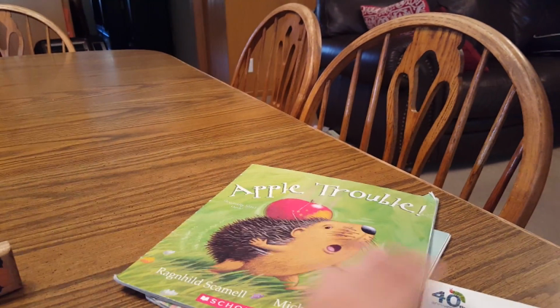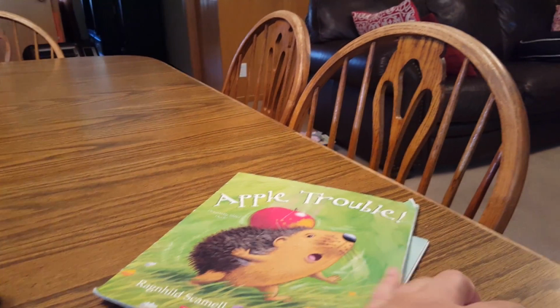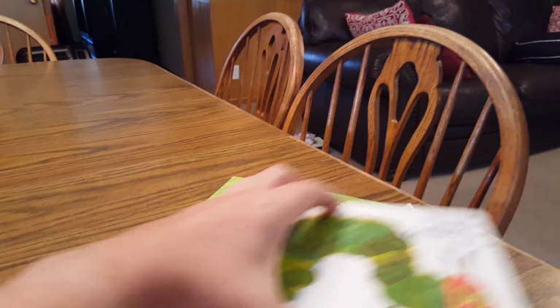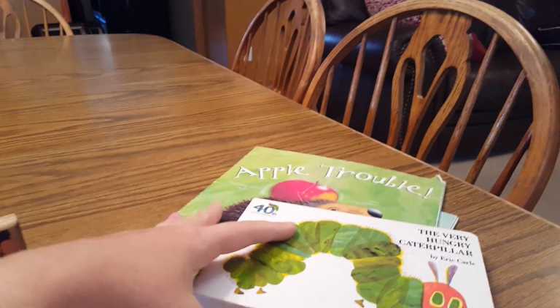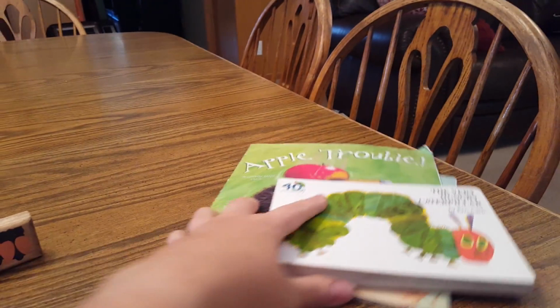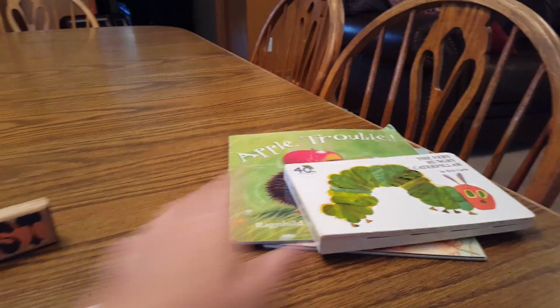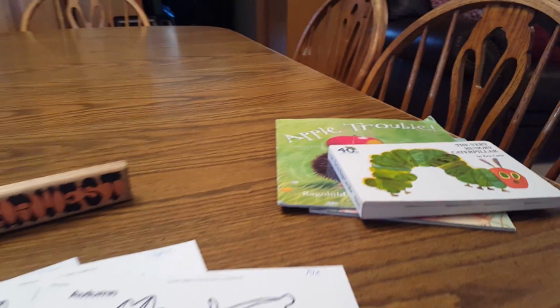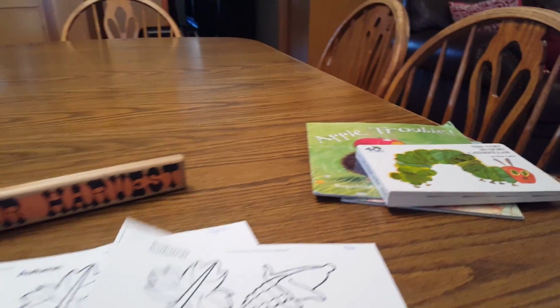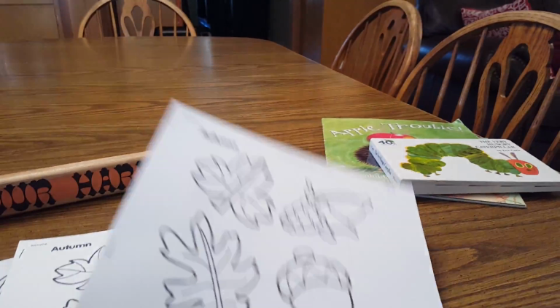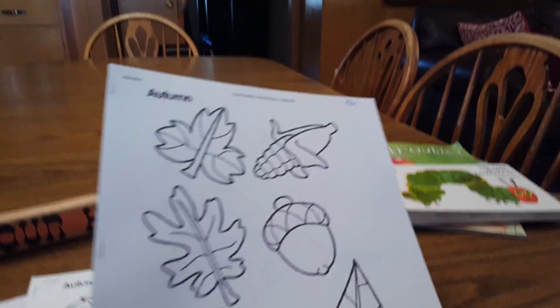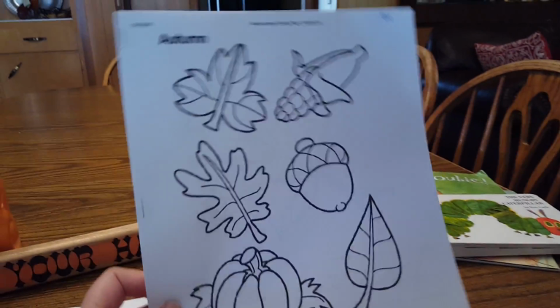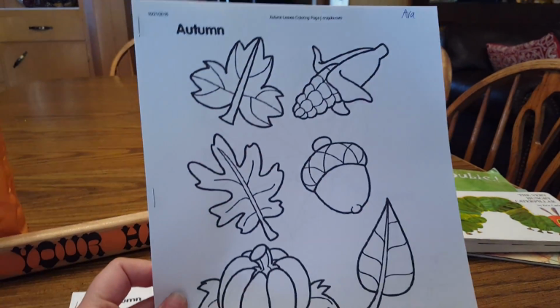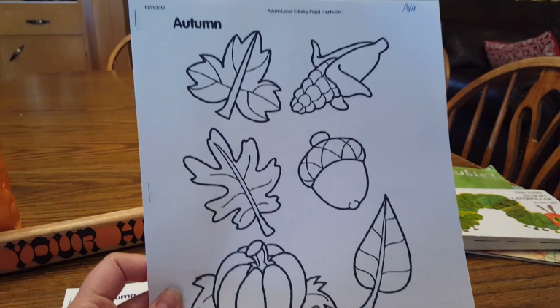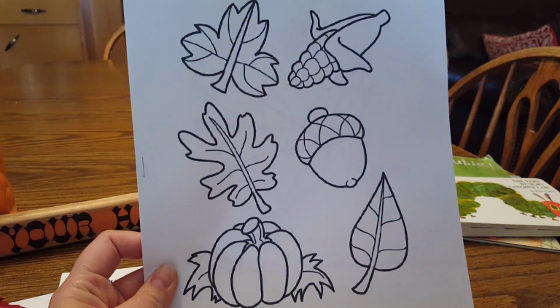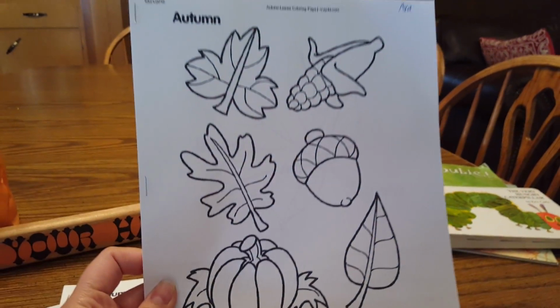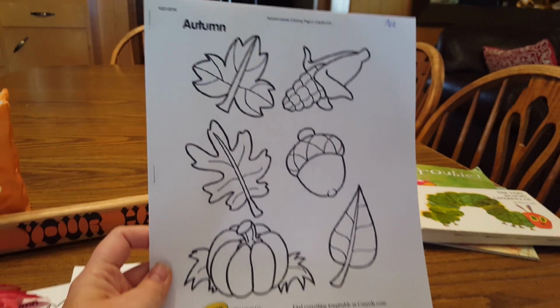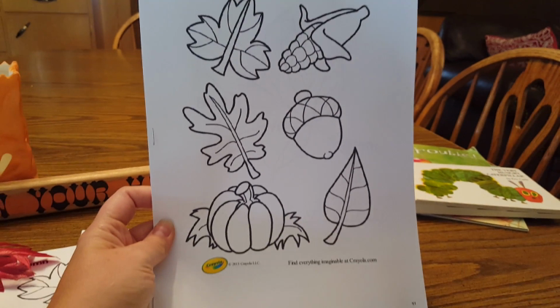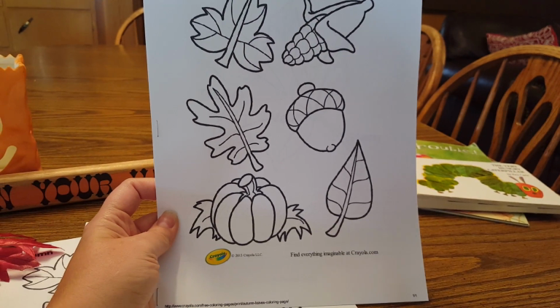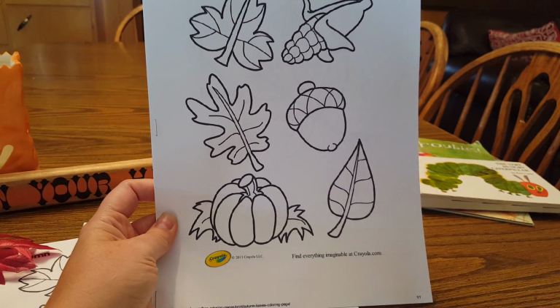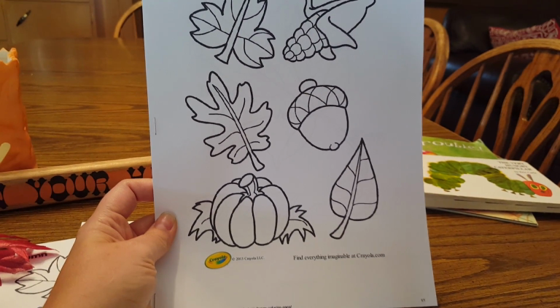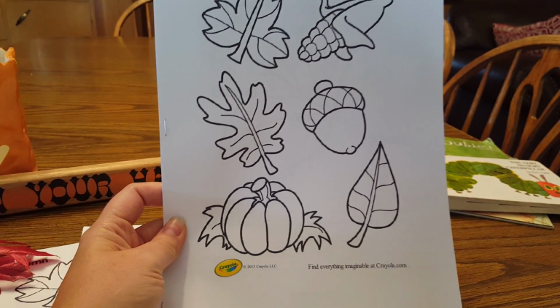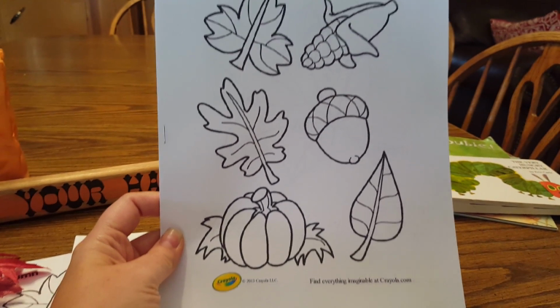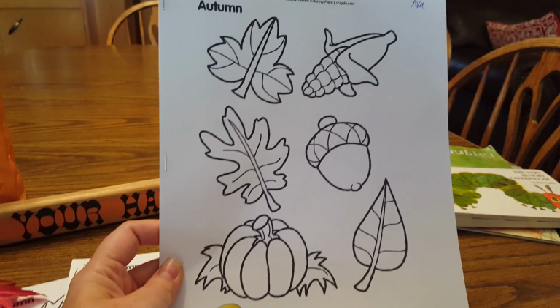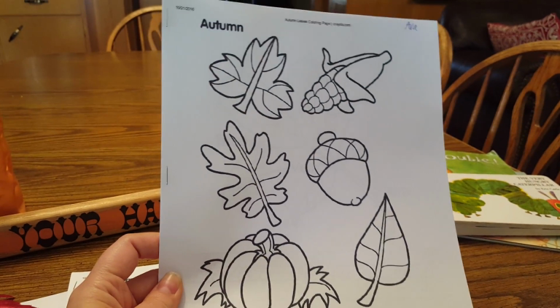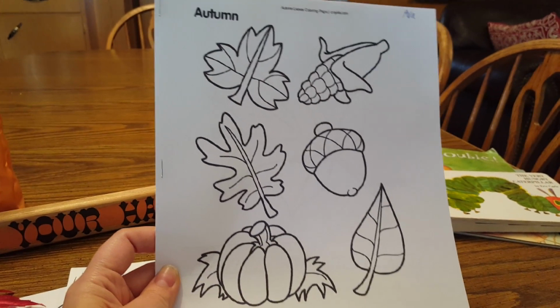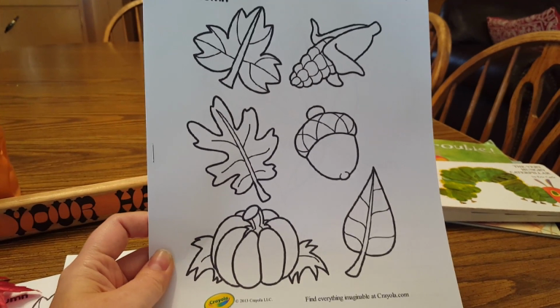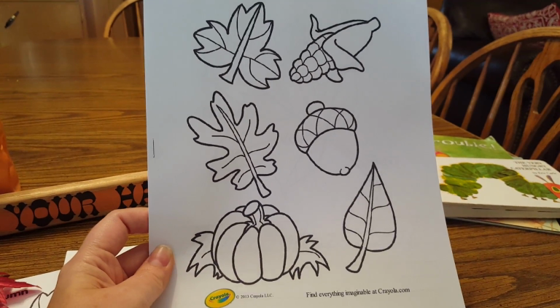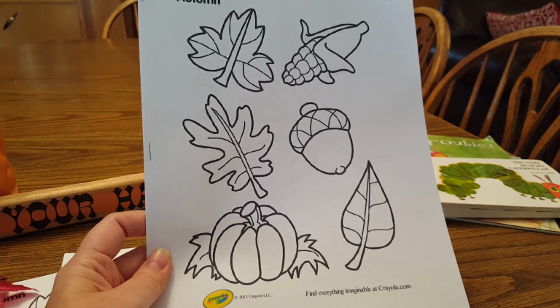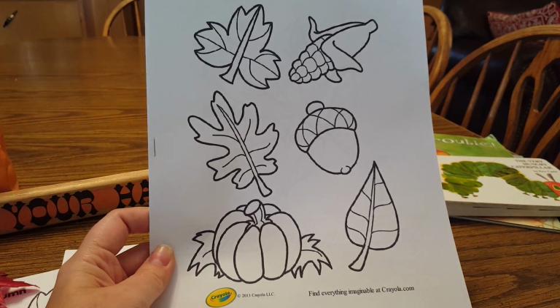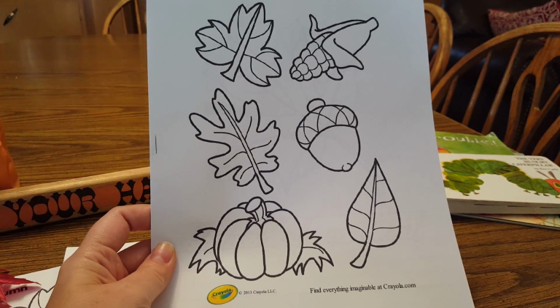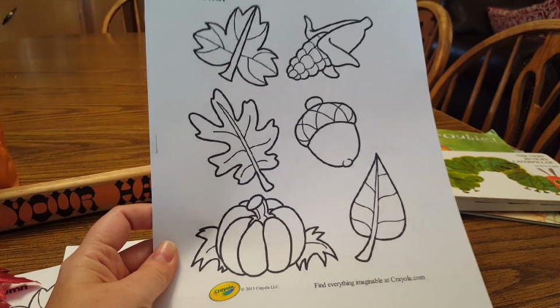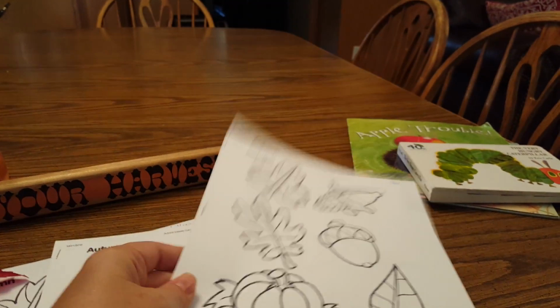So those are the books we're going to read. And then I found this on Pinterest — it's our book cover. It's from Crayola and I thought that was just cute. It gave some variety instead of just one big leaf.